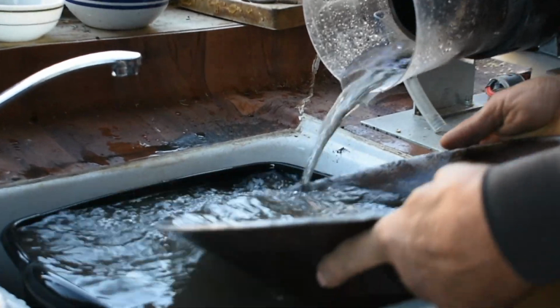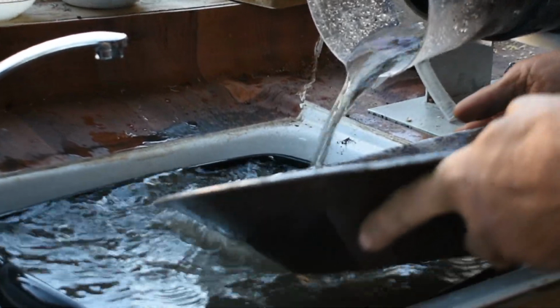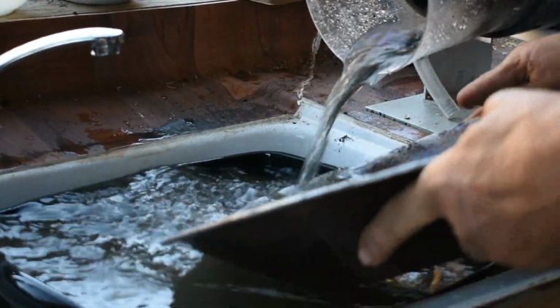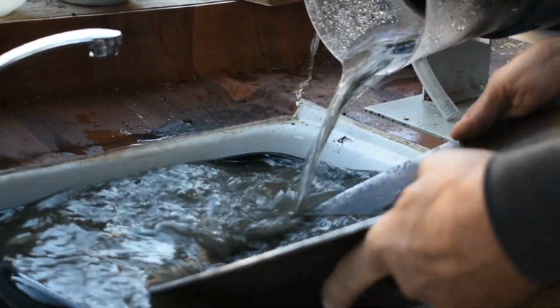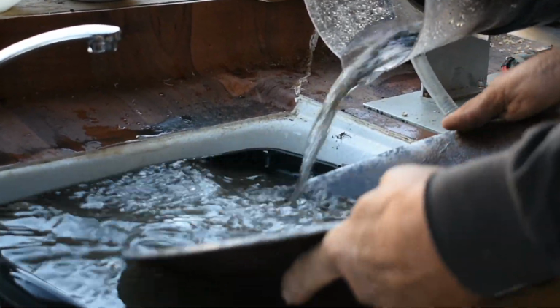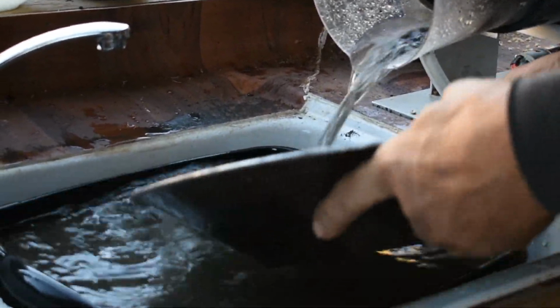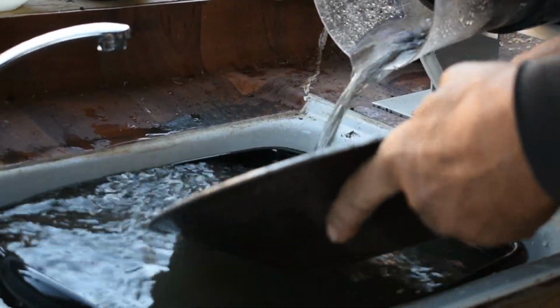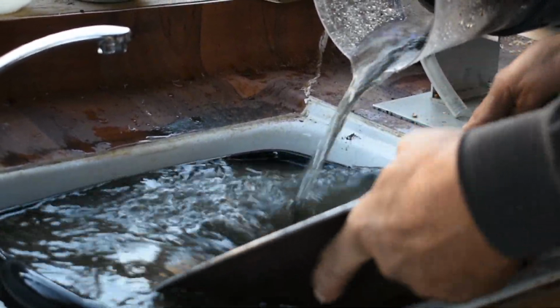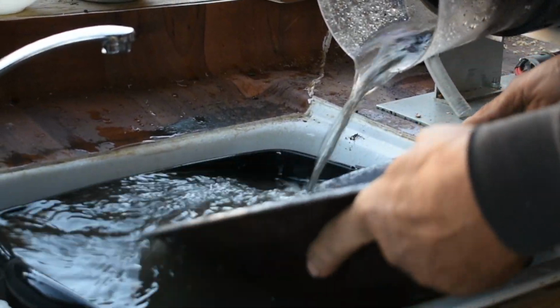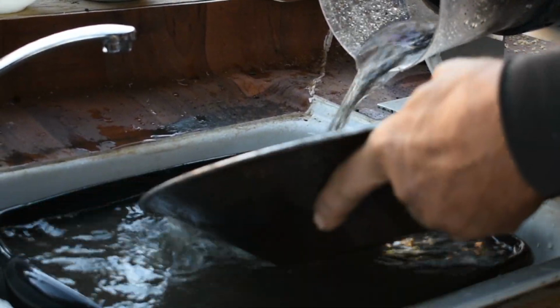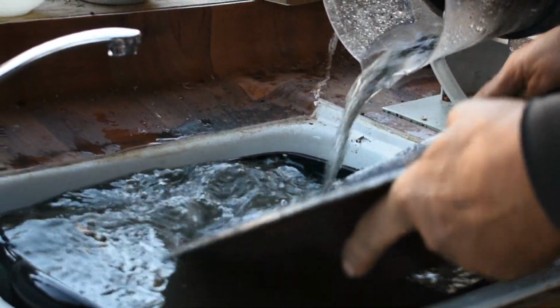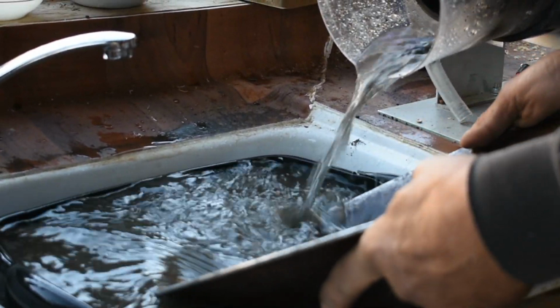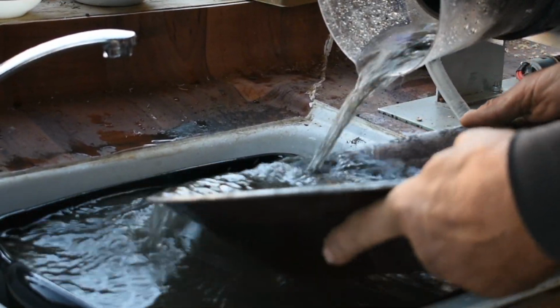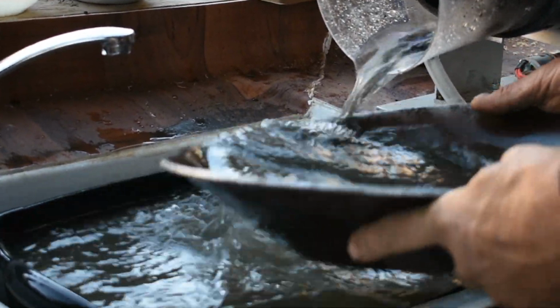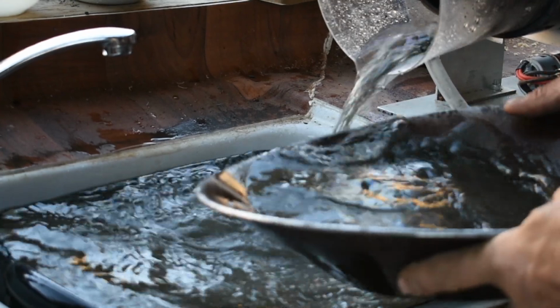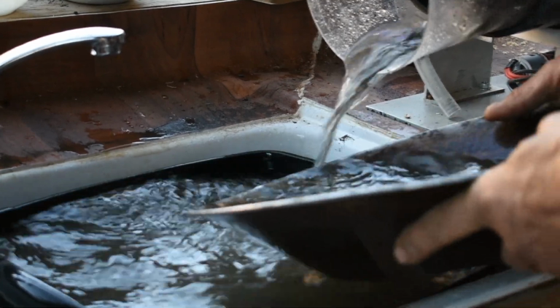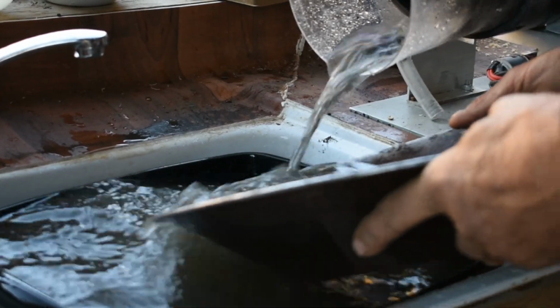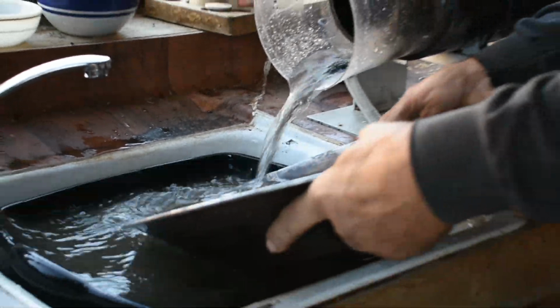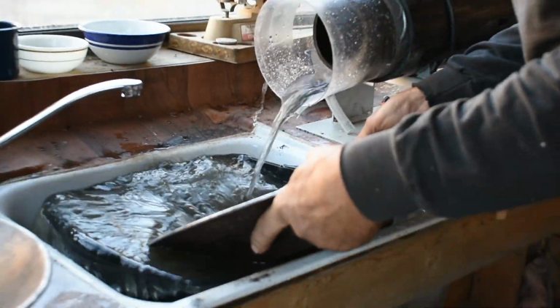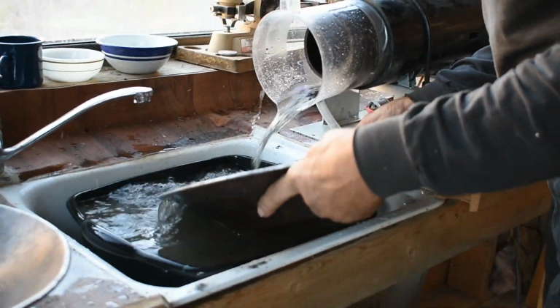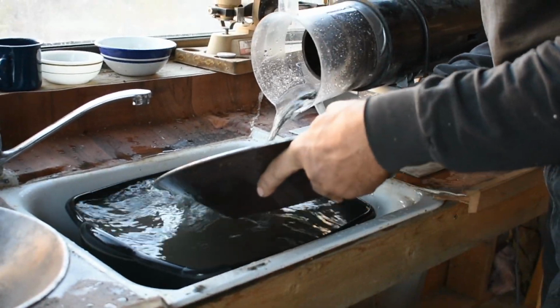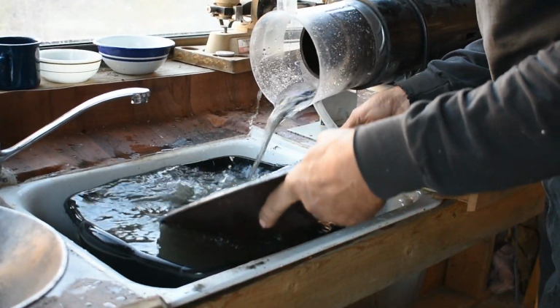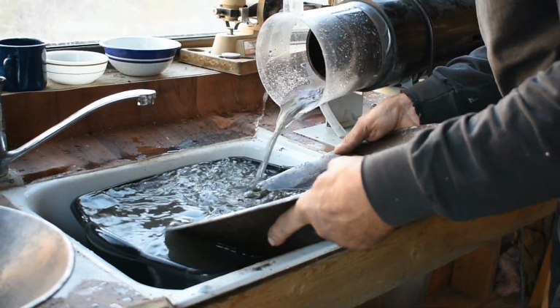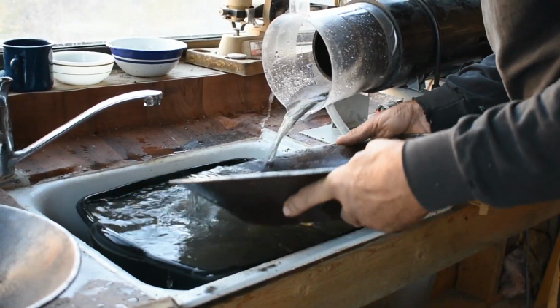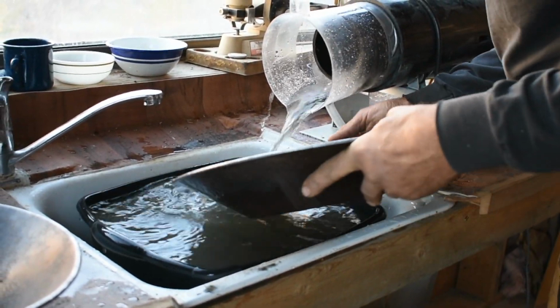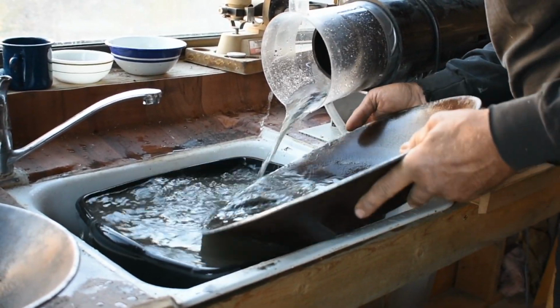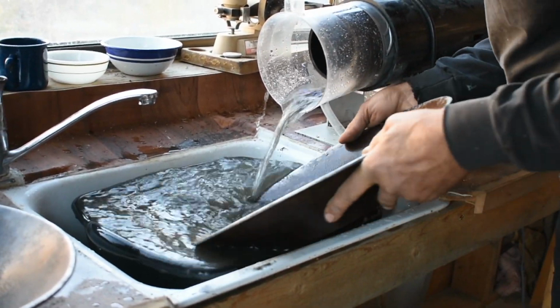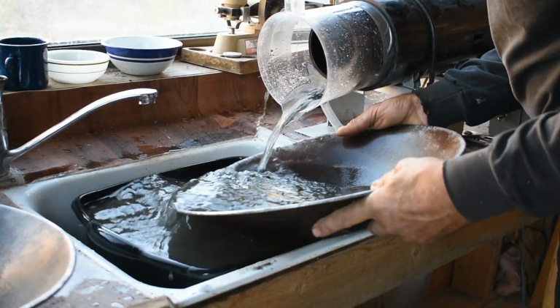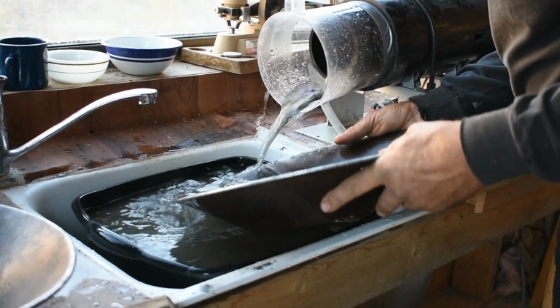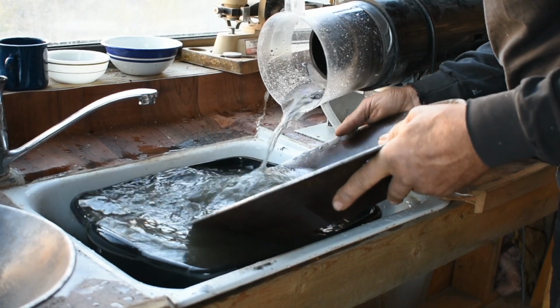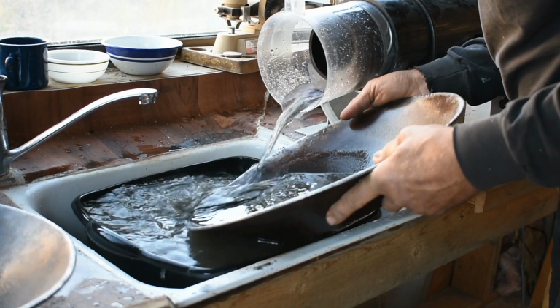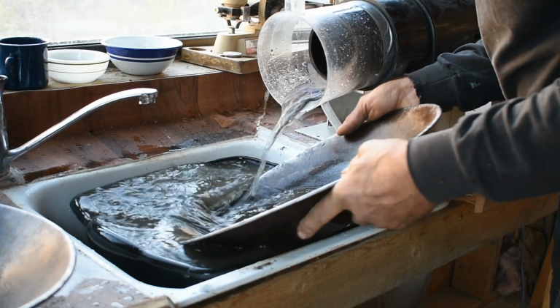It passes the pretty big particles of copper and rock easily — they just seem to roll out. And I'm looking for gold at the bottom here.